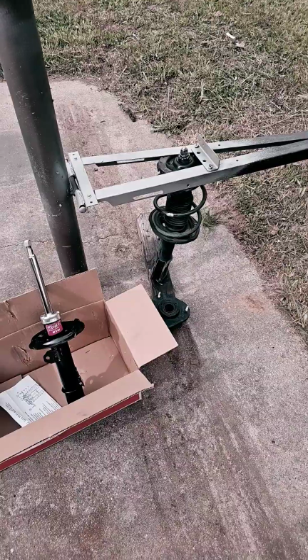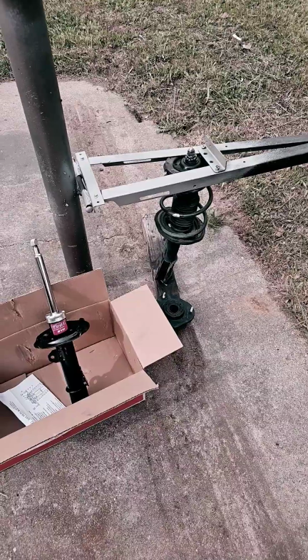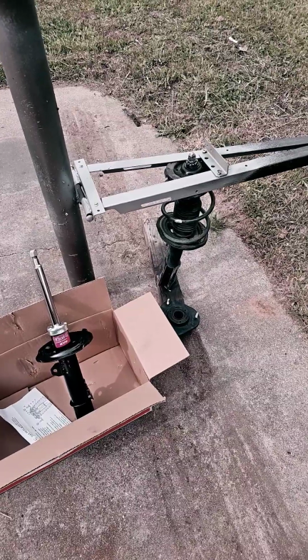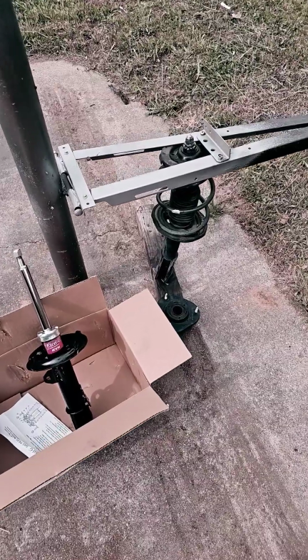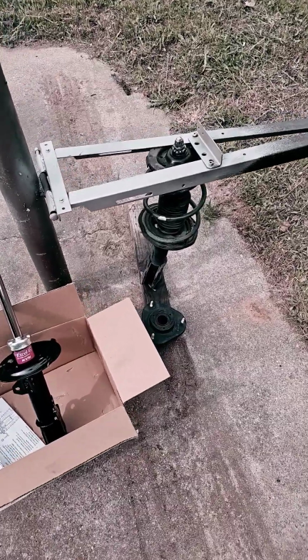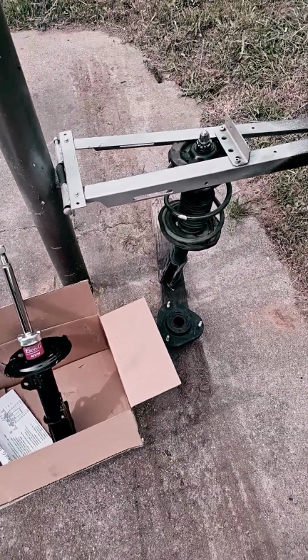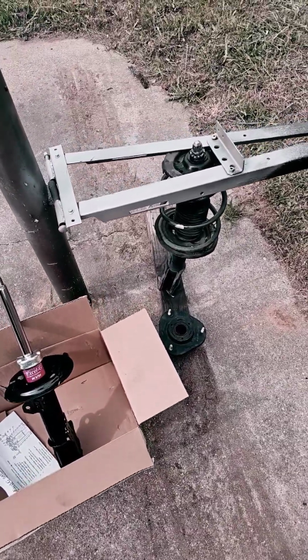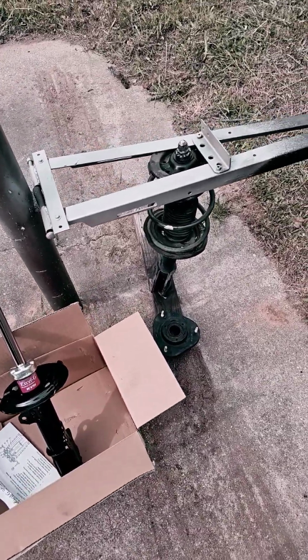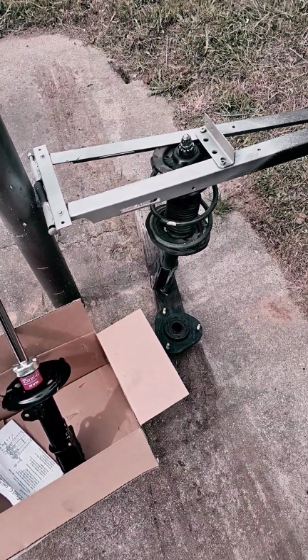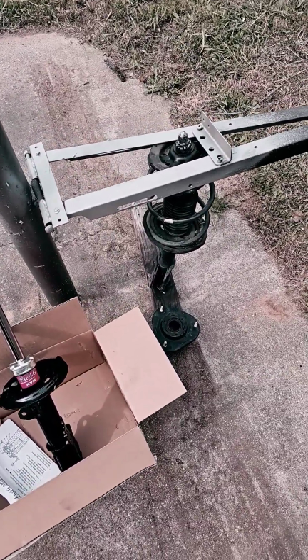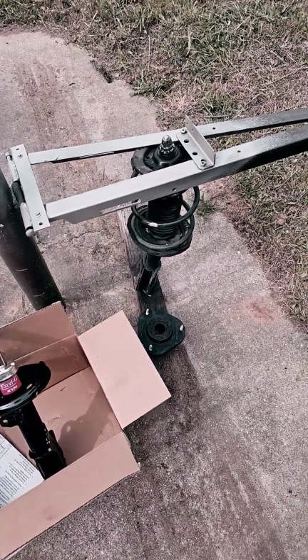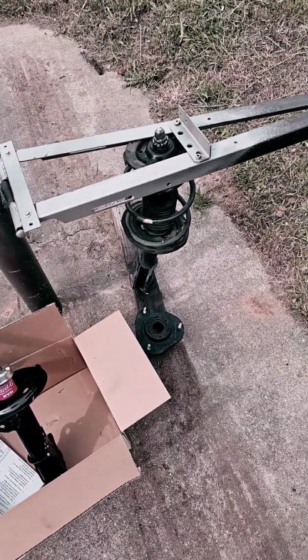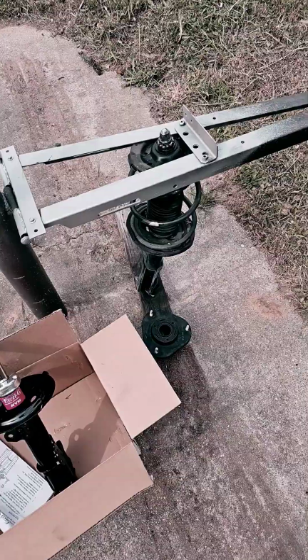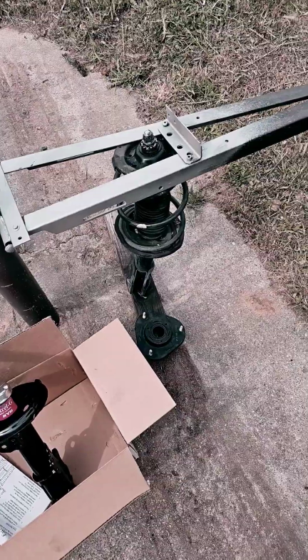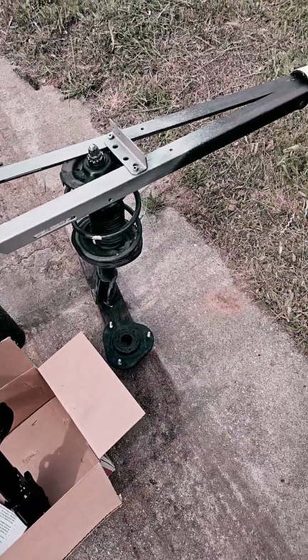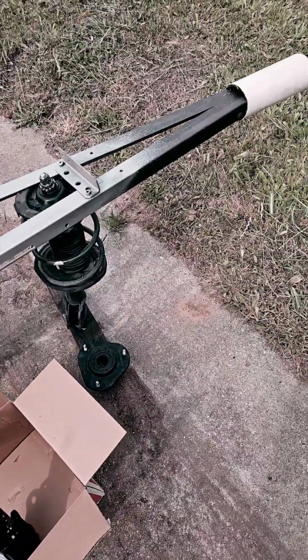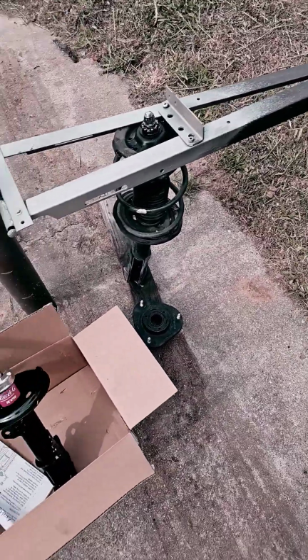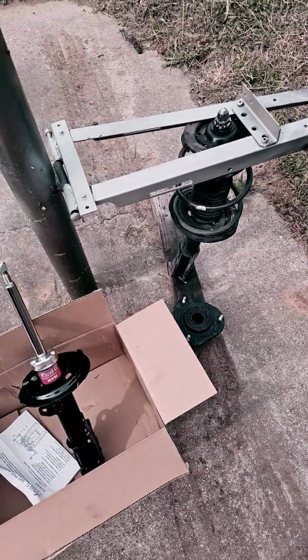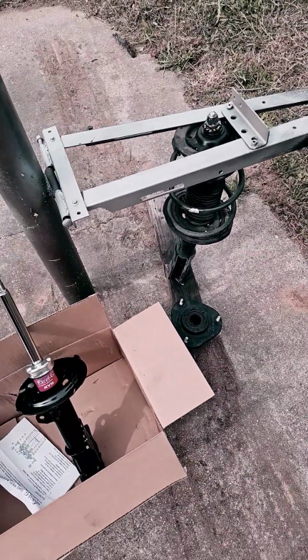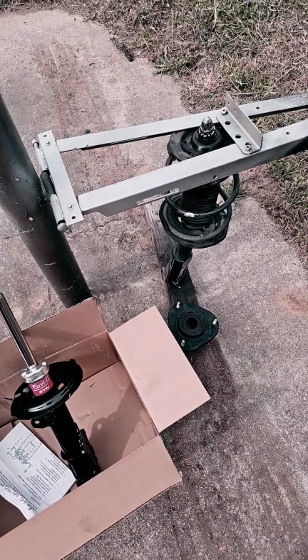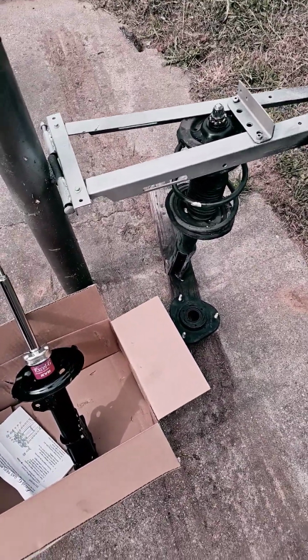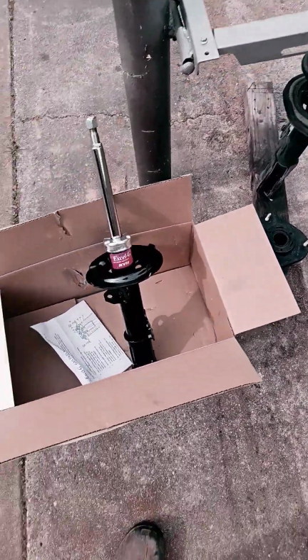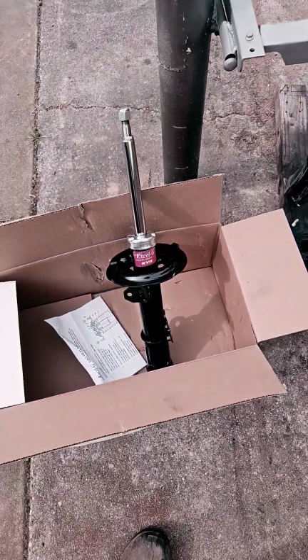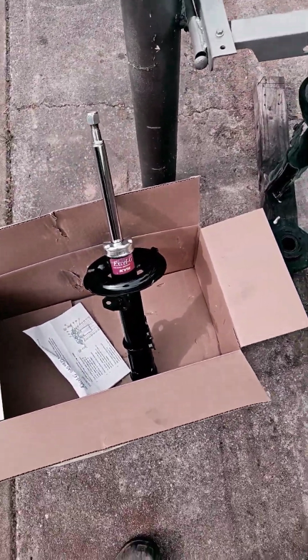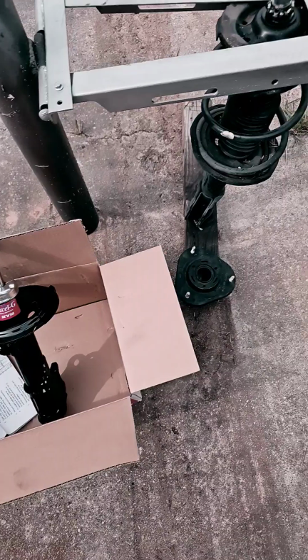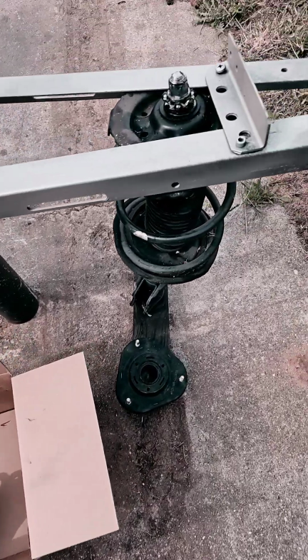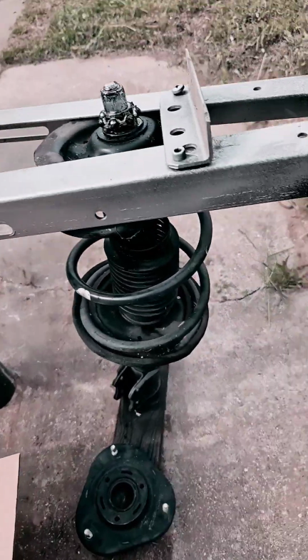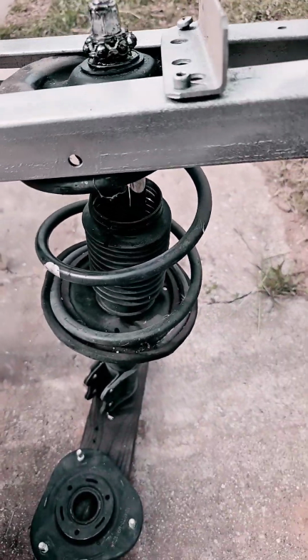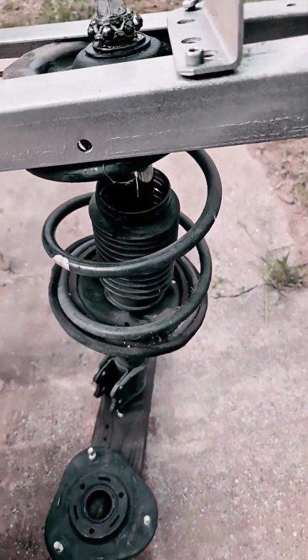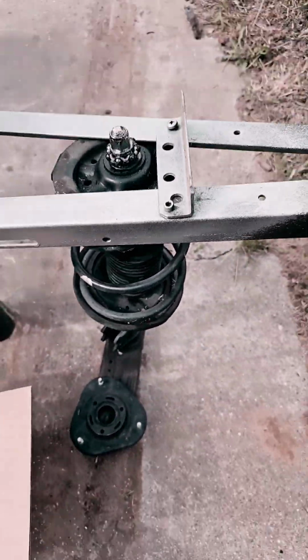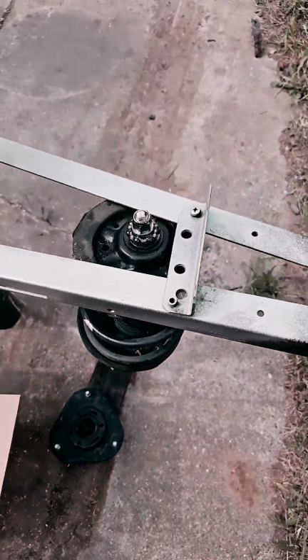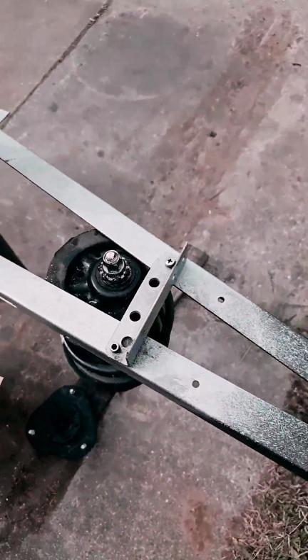What's up guys? This is my homemade strut spring removal tool. It's made of angle irons that I just put together from a bread frame. And this one here is all jacked up, it's all bent. I'm gonna remove it.